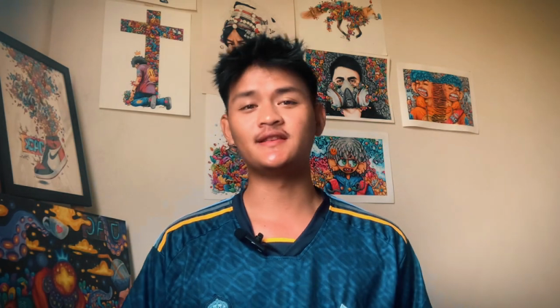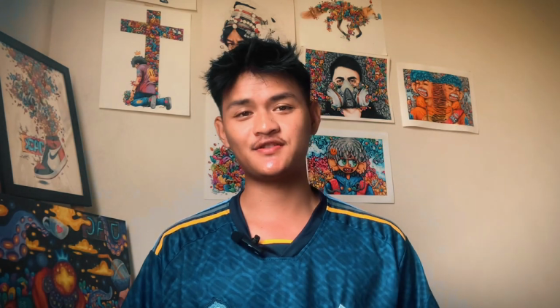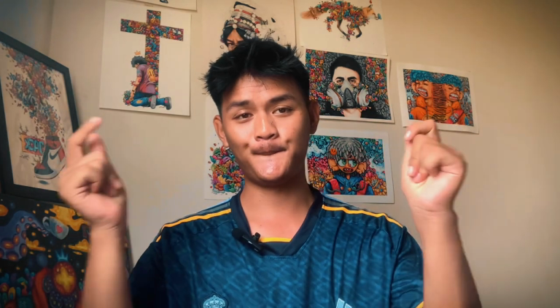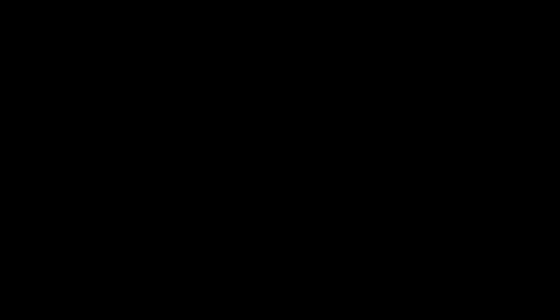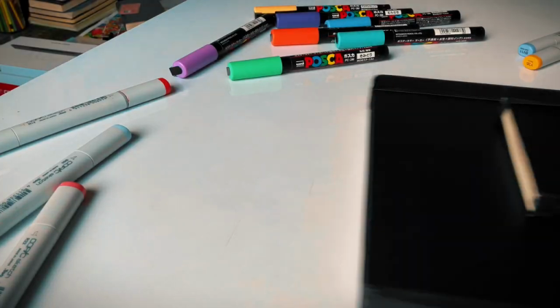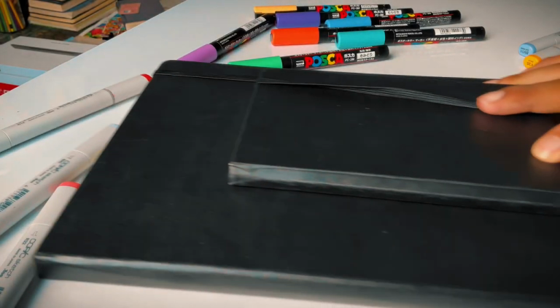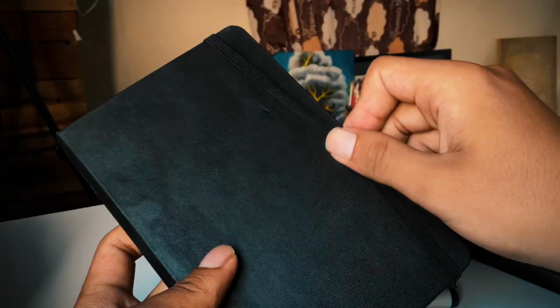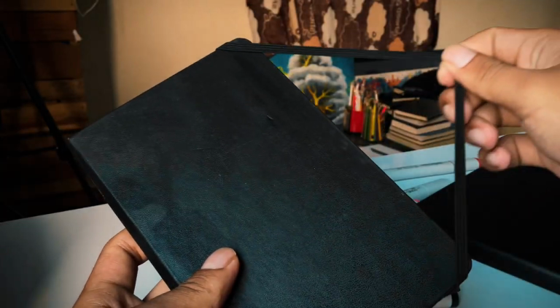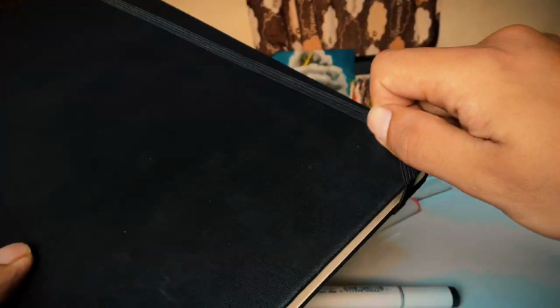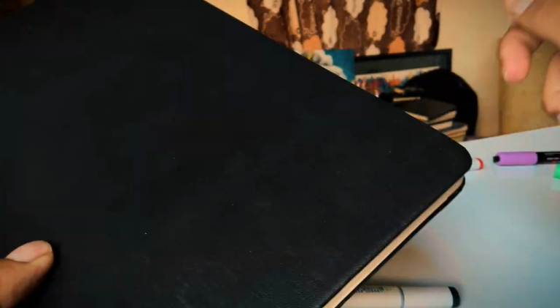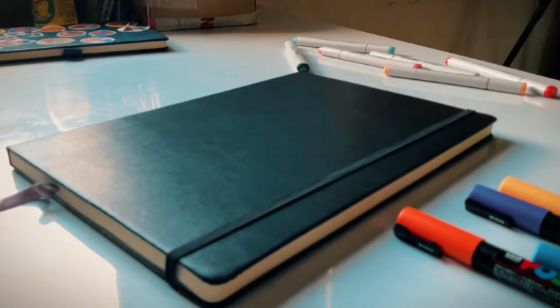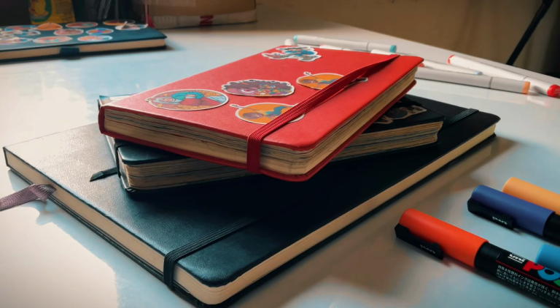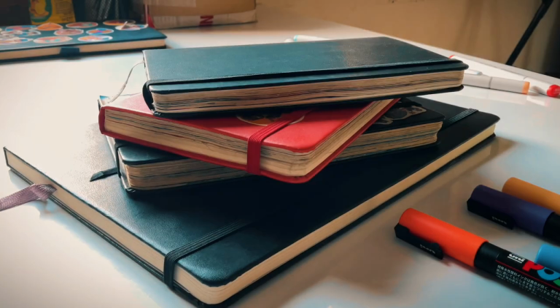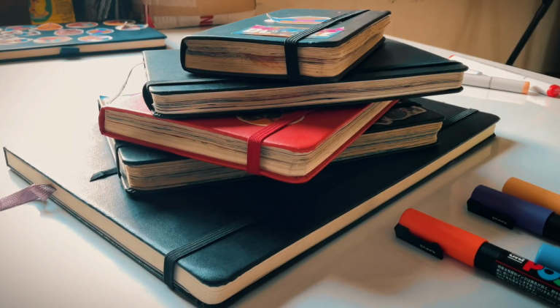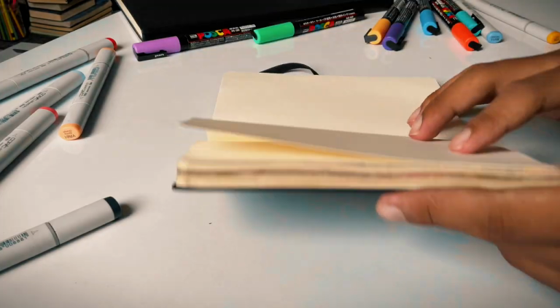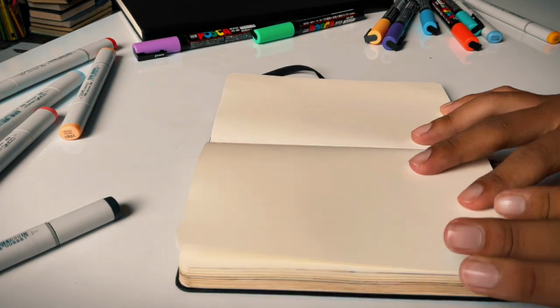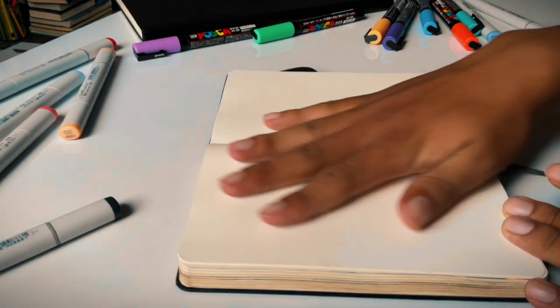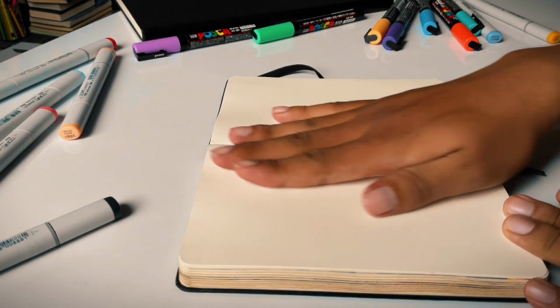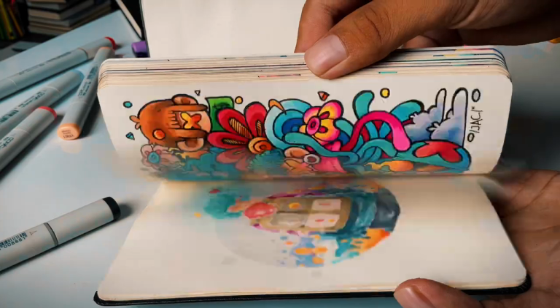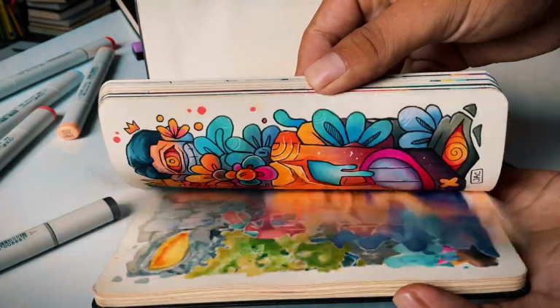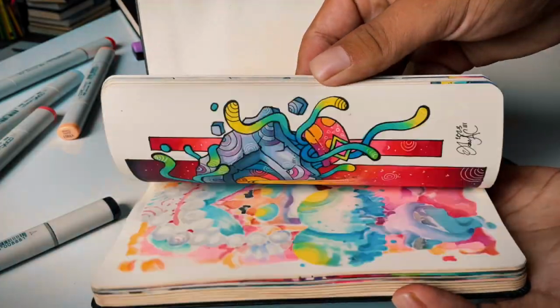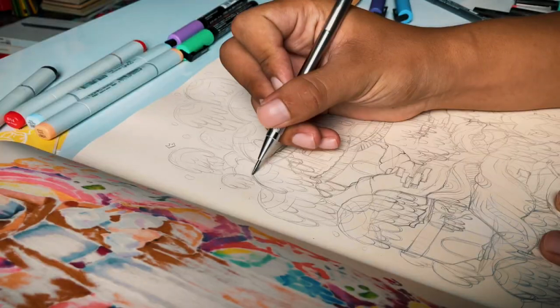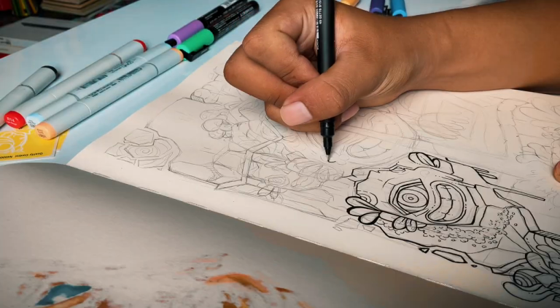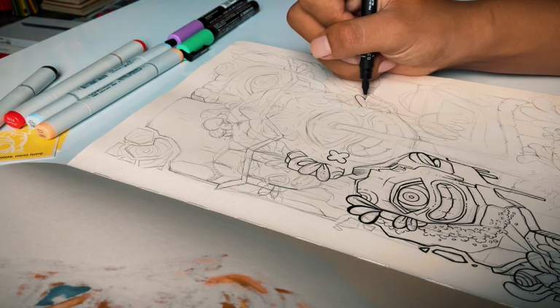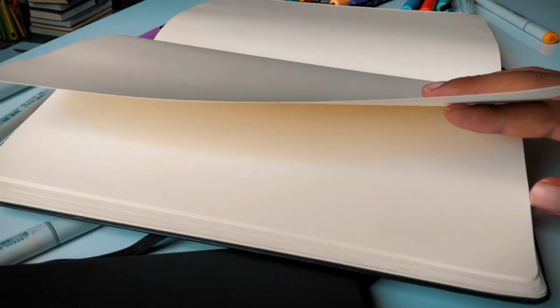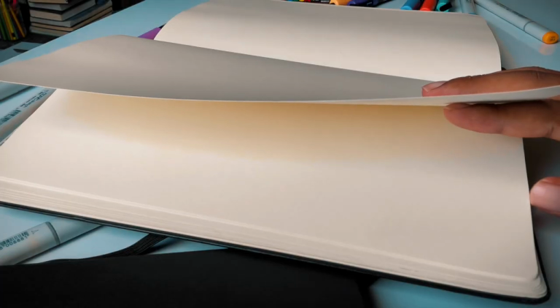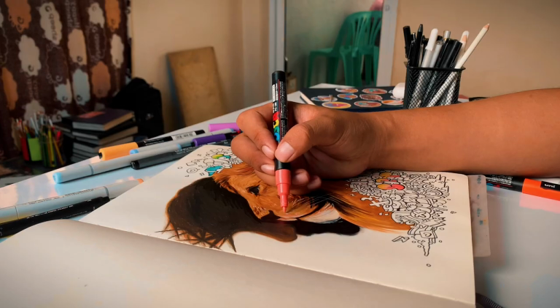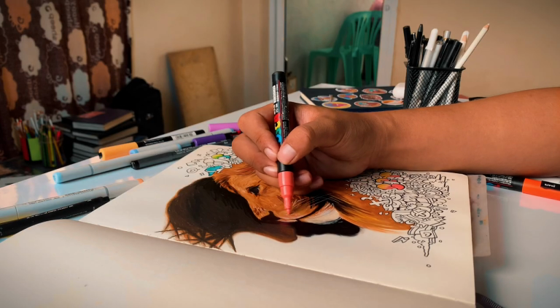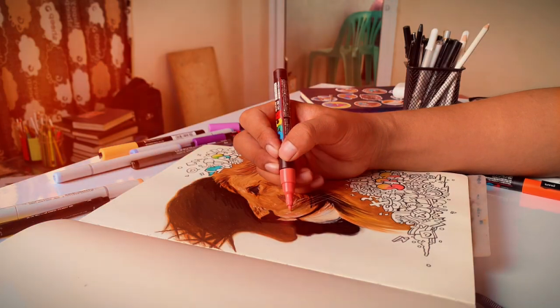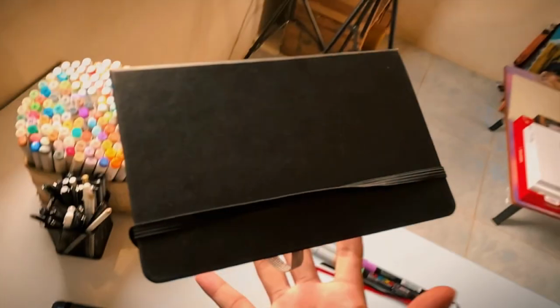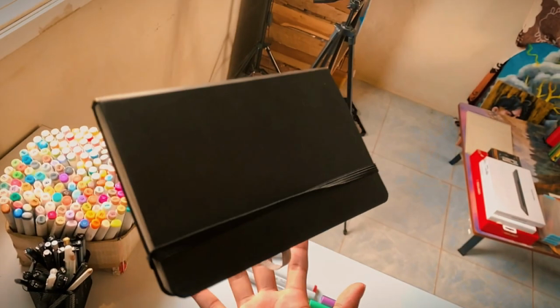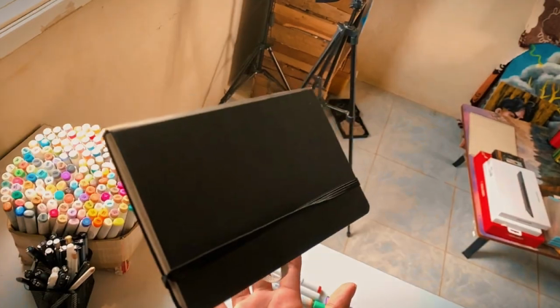First of all, let's talk about the quality of this sketchbook. The paper is incredibly smooth, making it a treat to sketch and draw on. The pages are thin enough to handle a variety of media, from